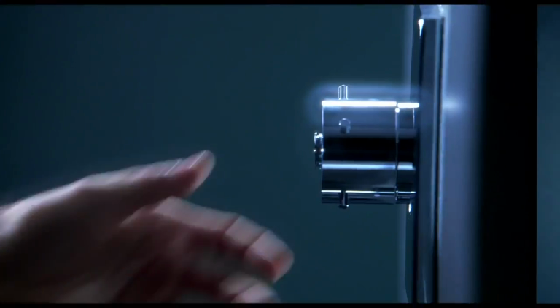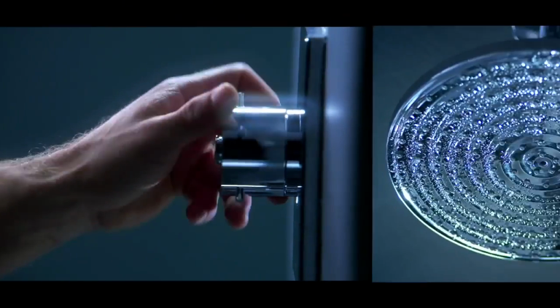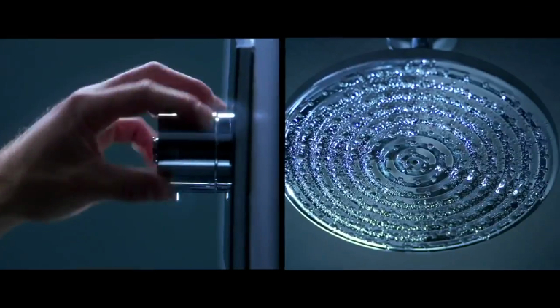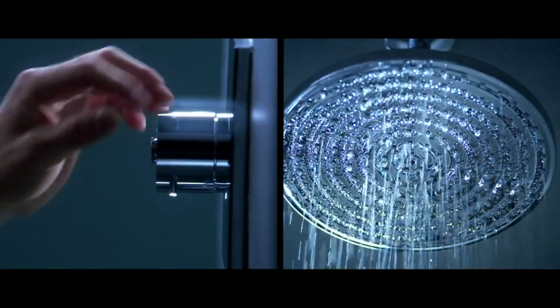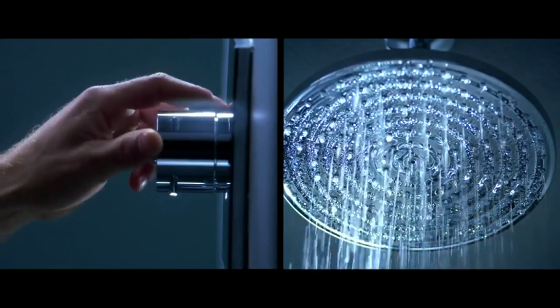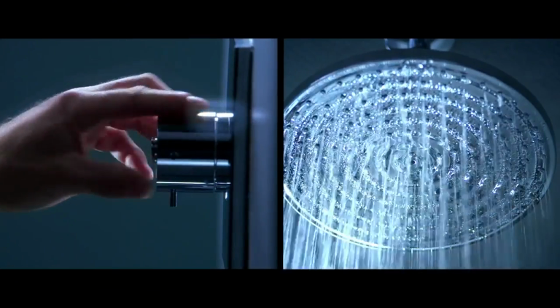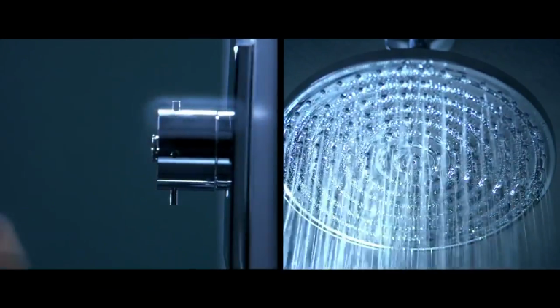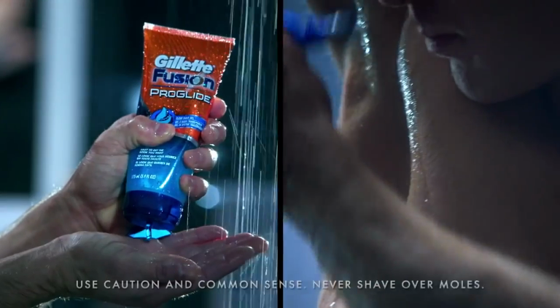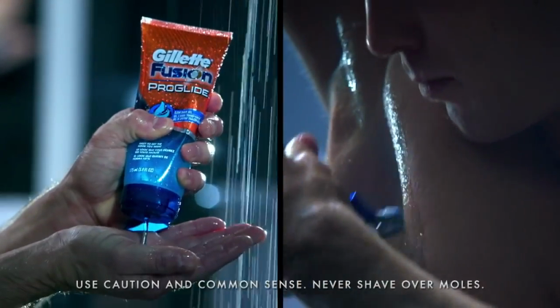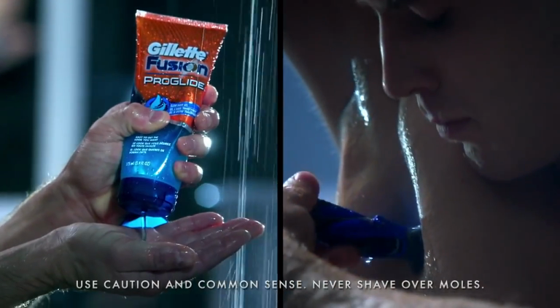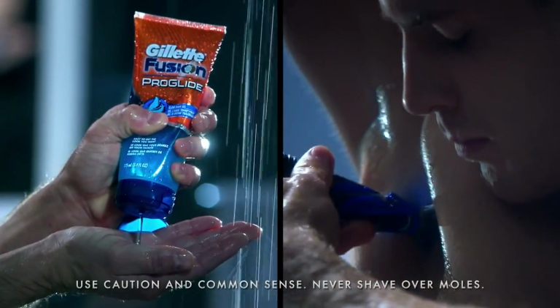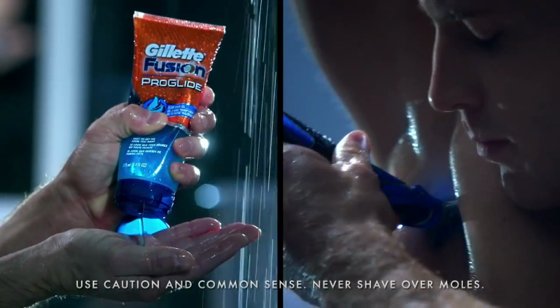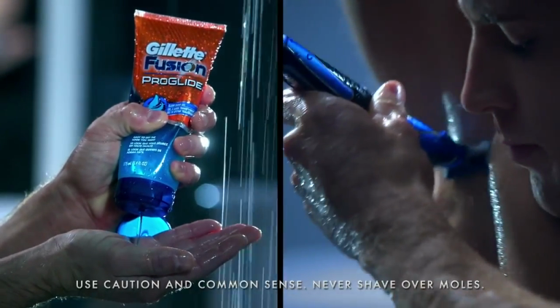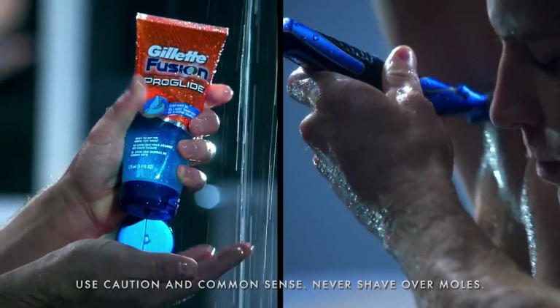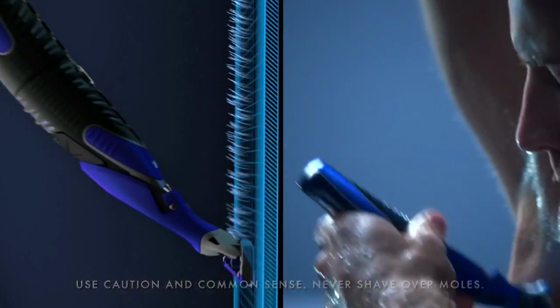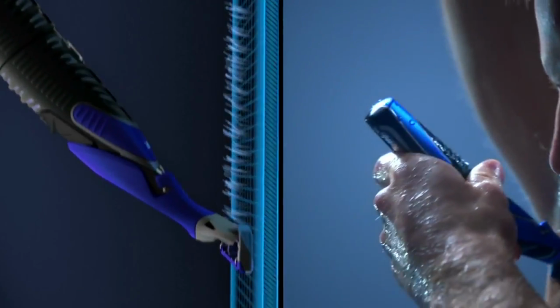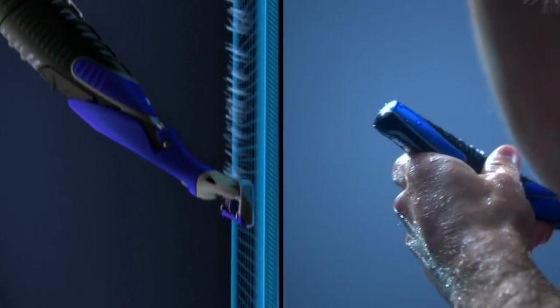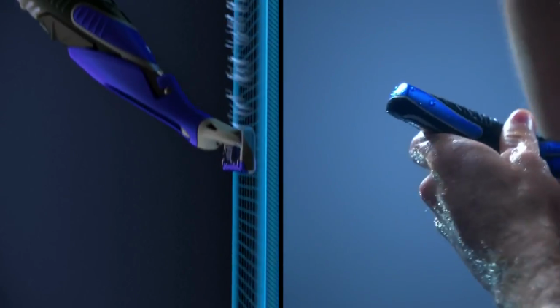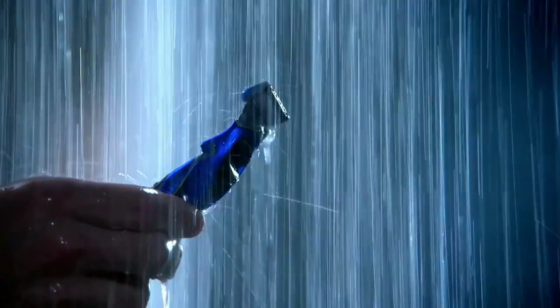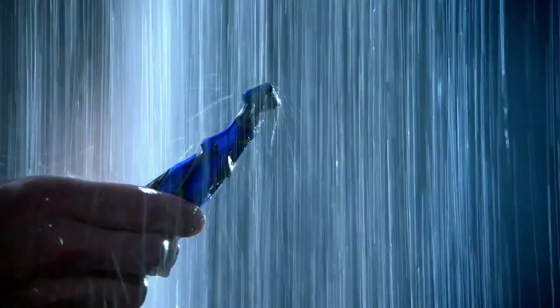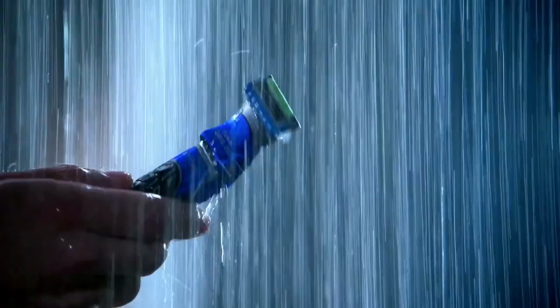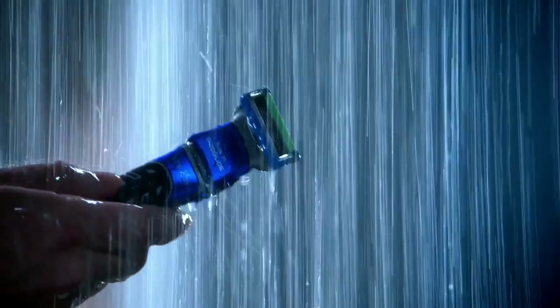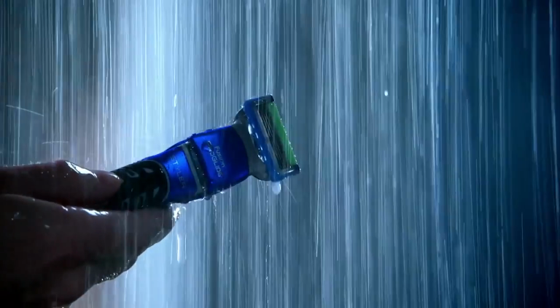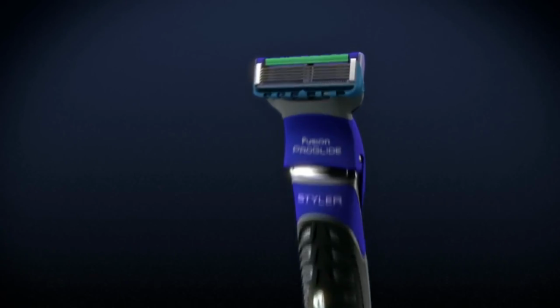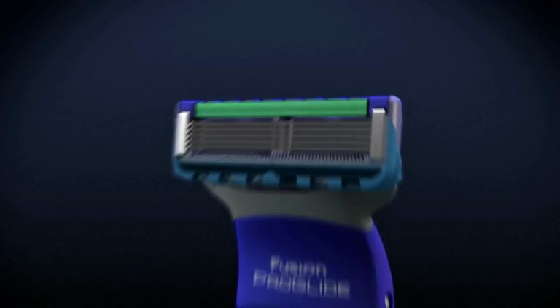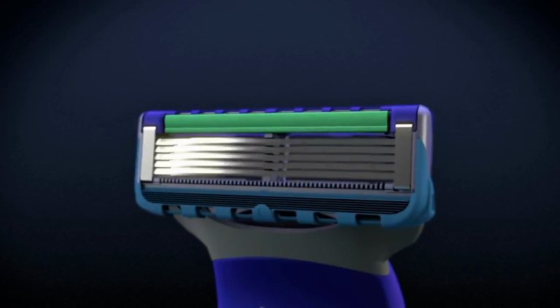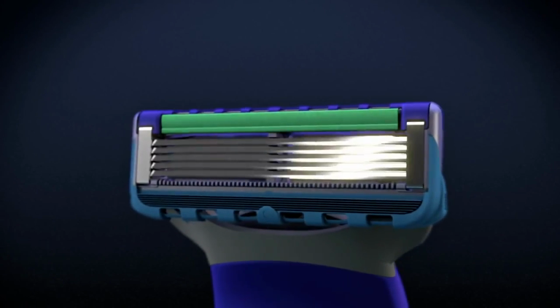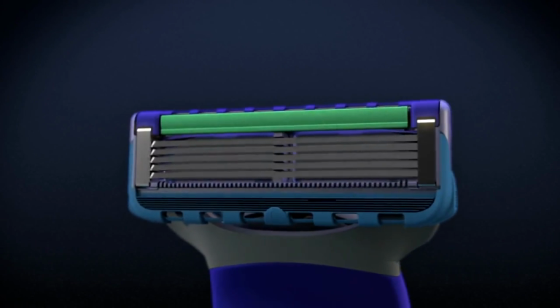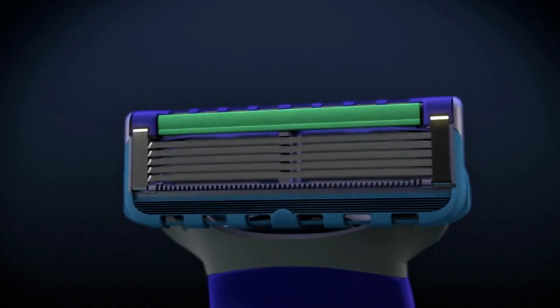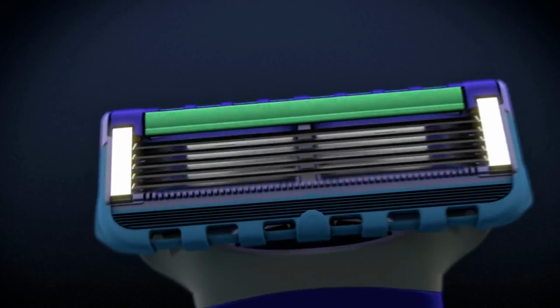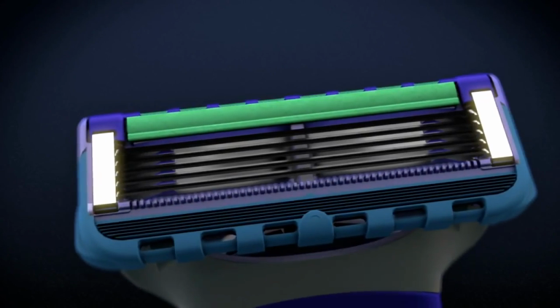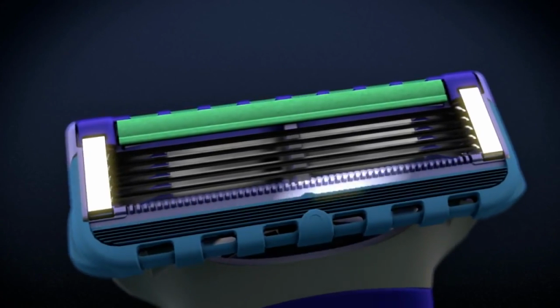Take a hot shower to soften the hair, and apply Fusion ProGlide Clear Shave Gel. Use light, gentle strokes, rinsing often. The ProGlide razor can shave comfortably, both with and against the grain.